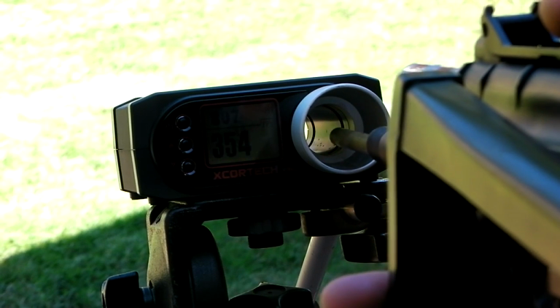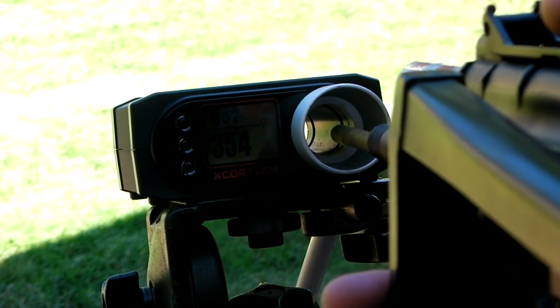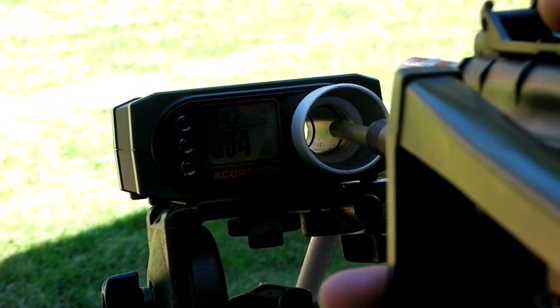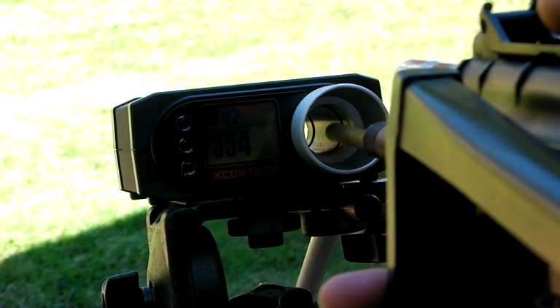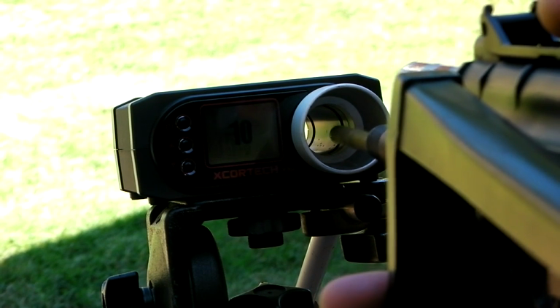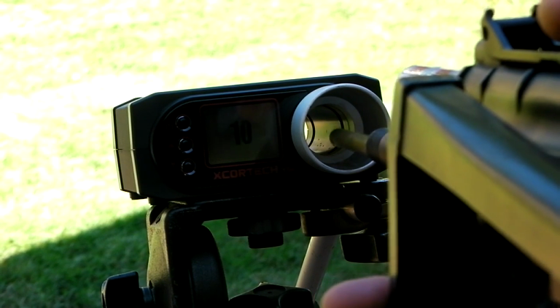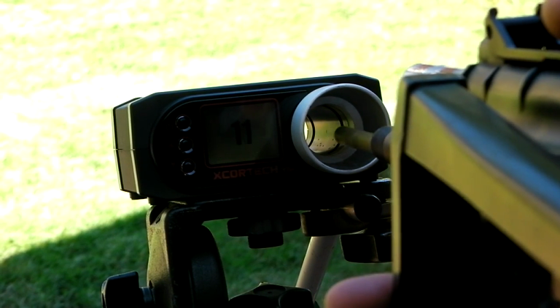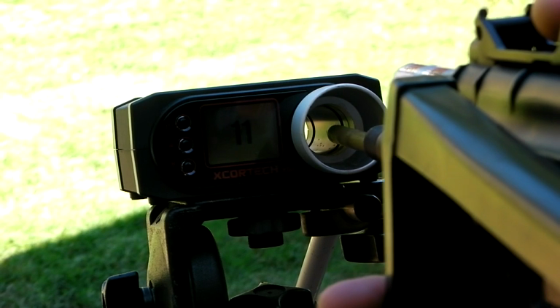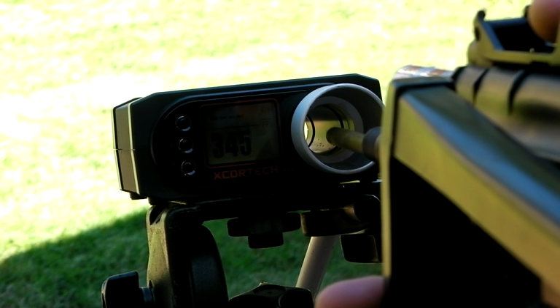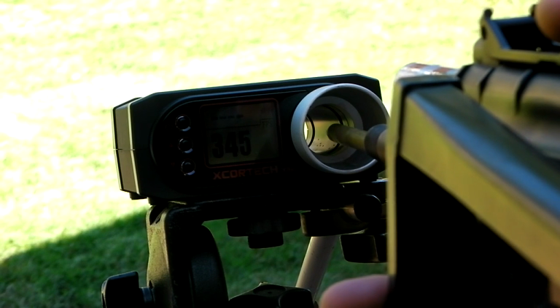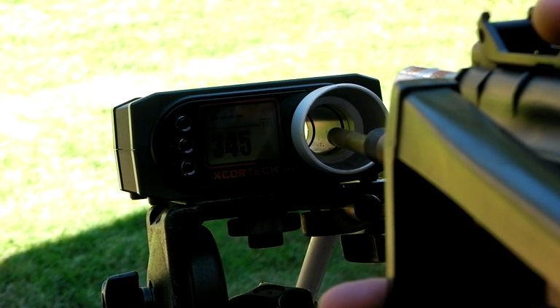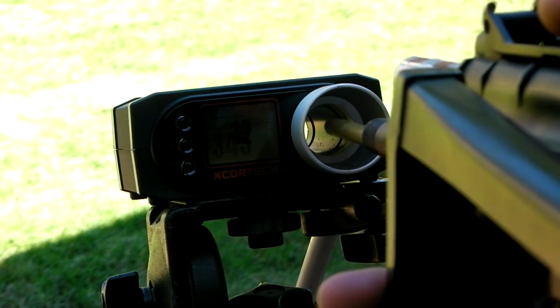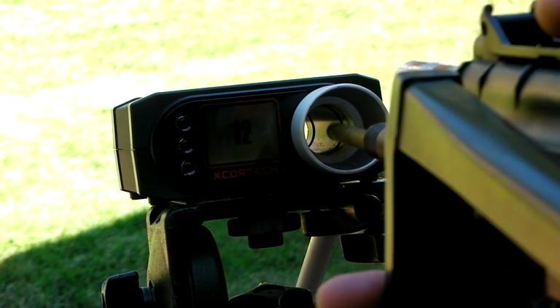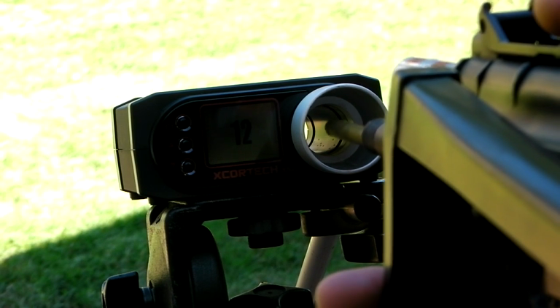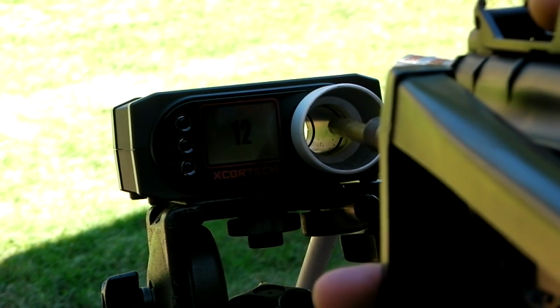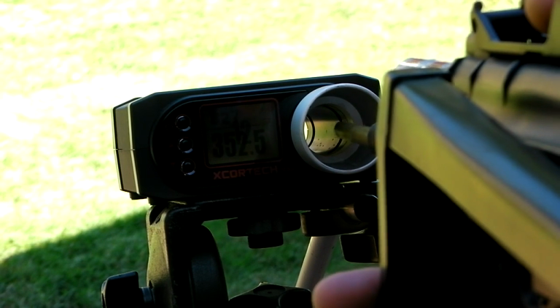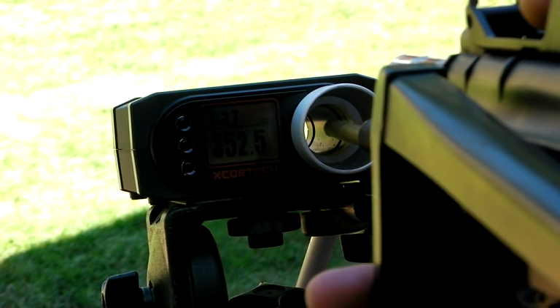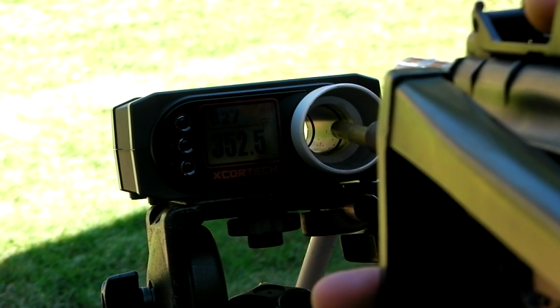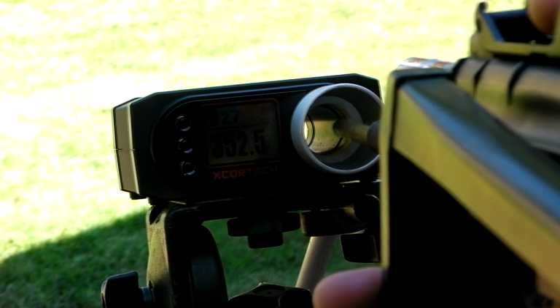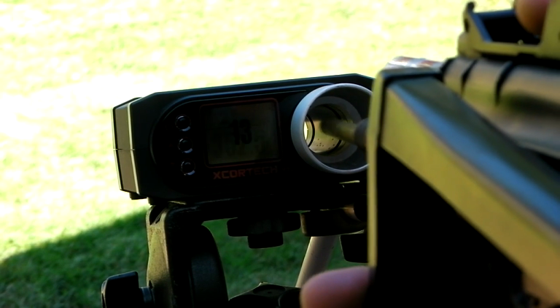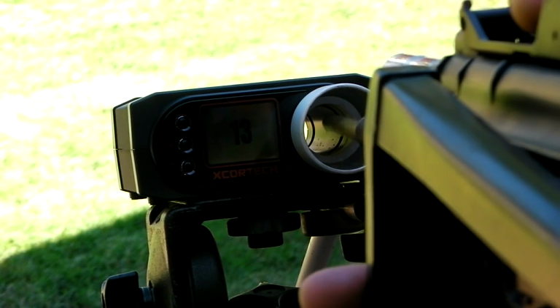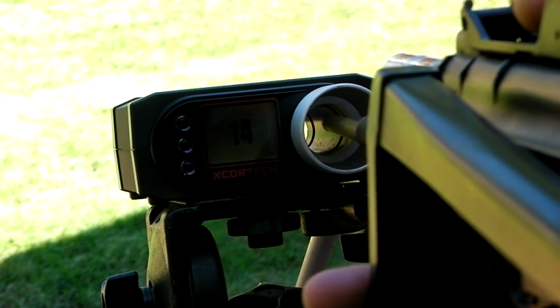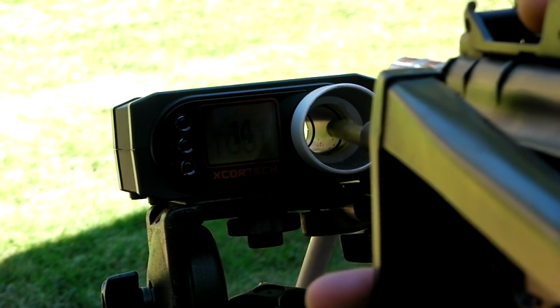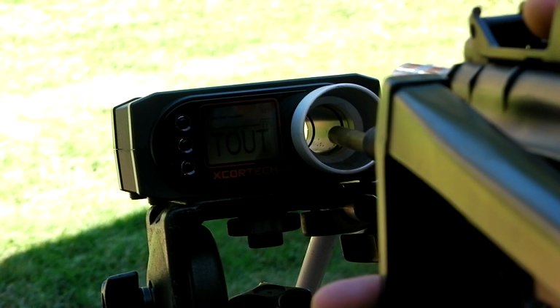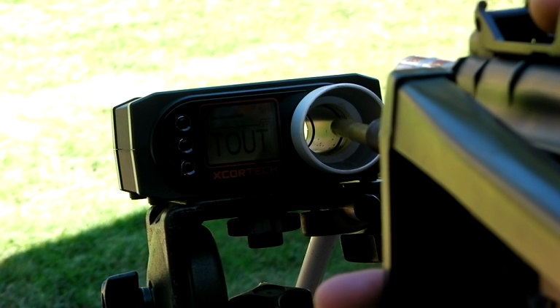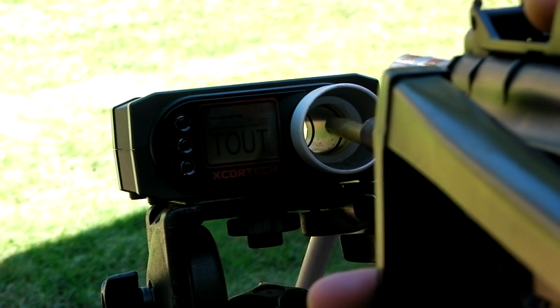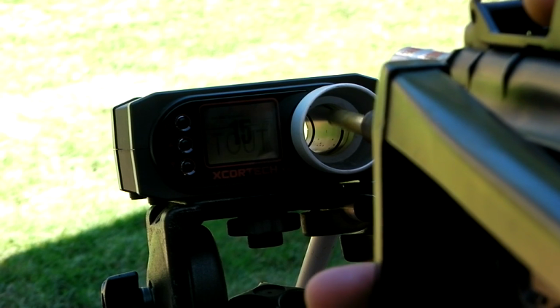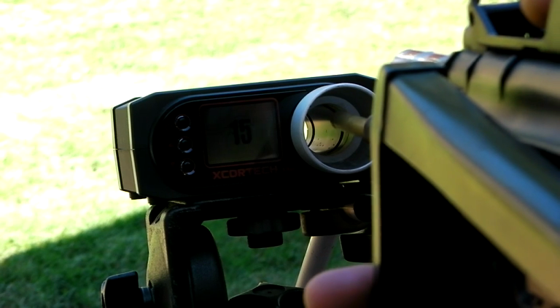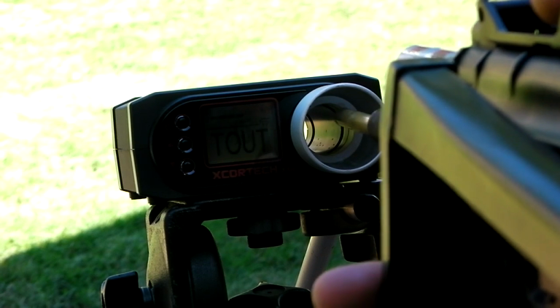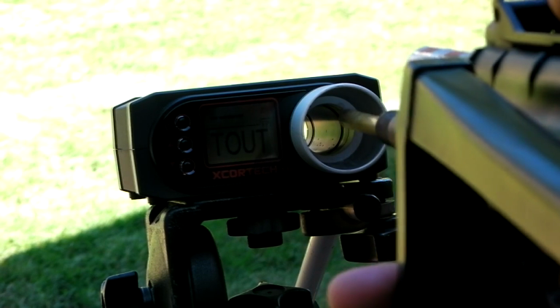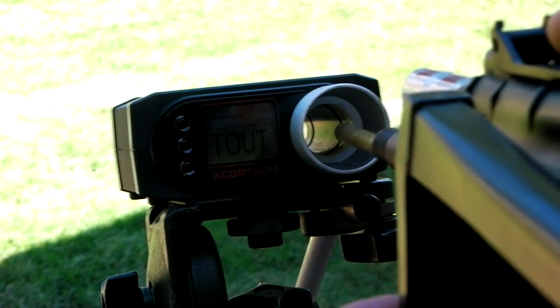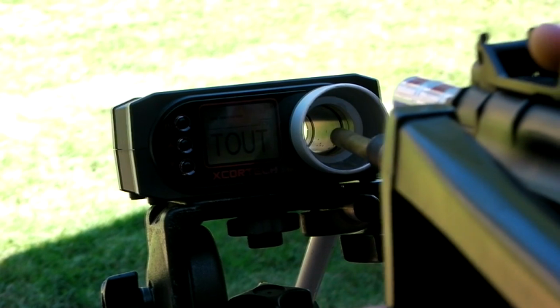Overall, it's just a SEMA 7mm gearbox and I was pretty happy with the performance. And a CA spring — it was an M100, I believe.